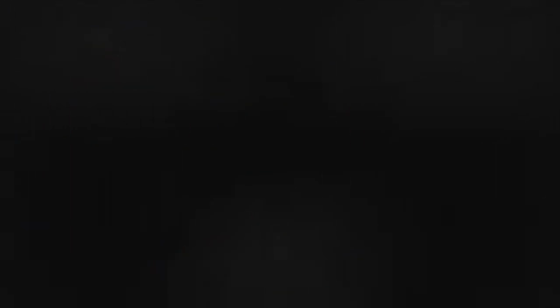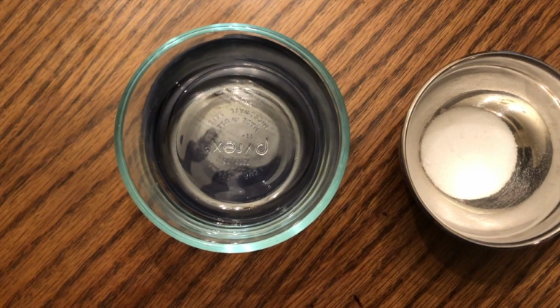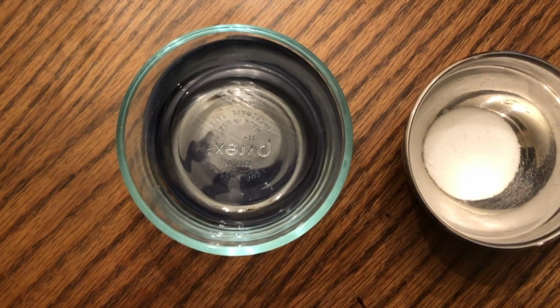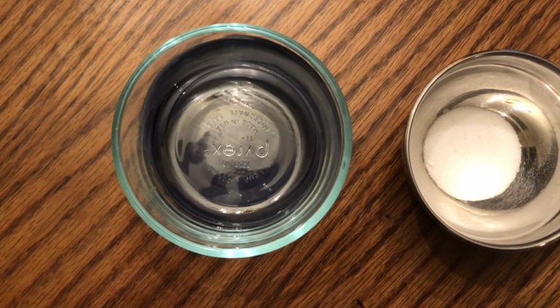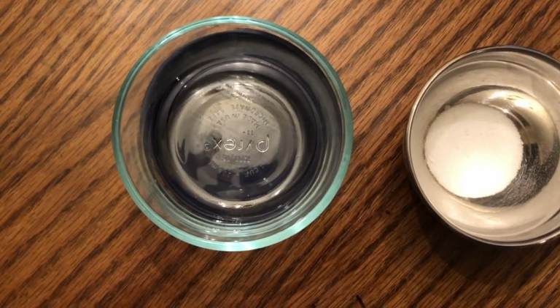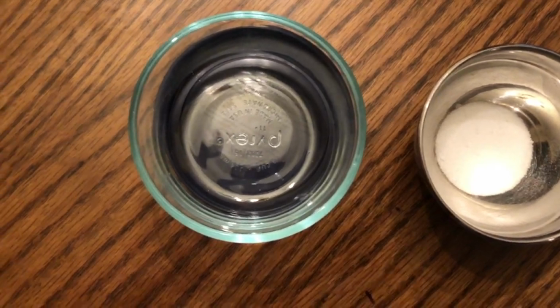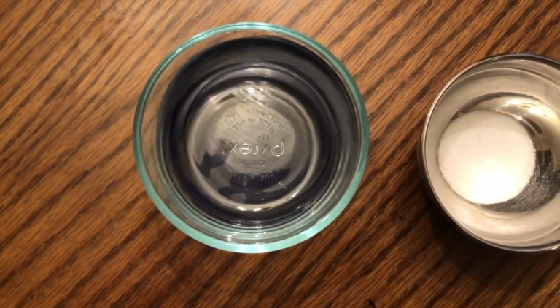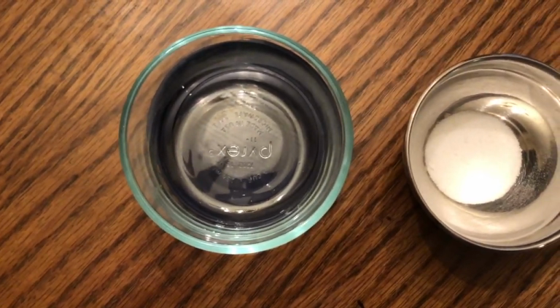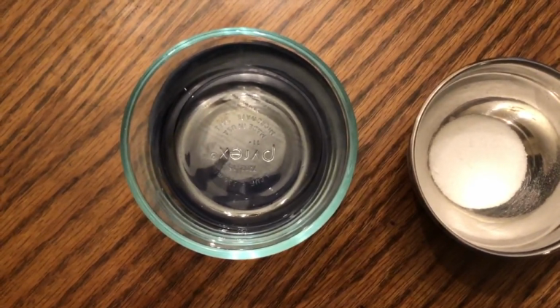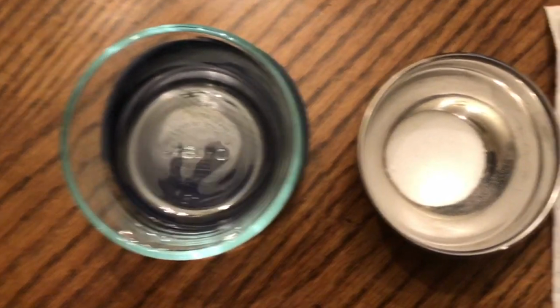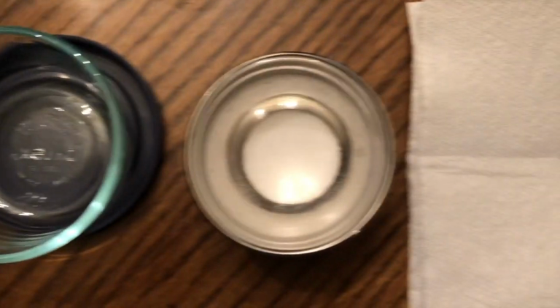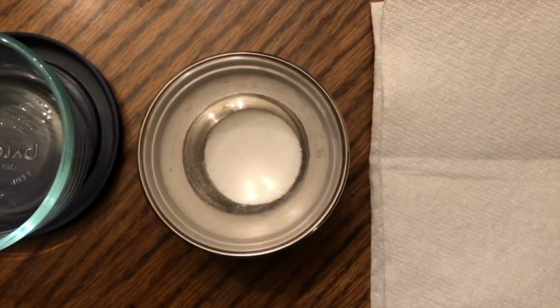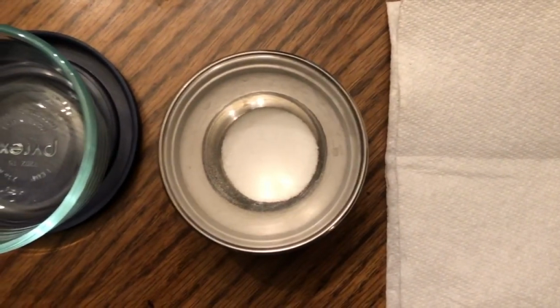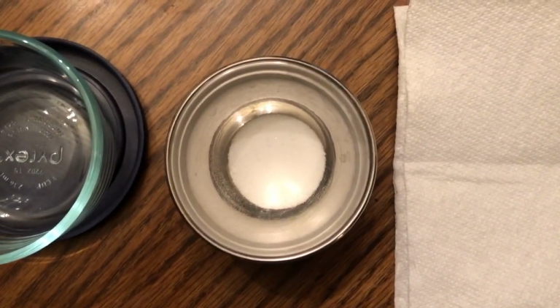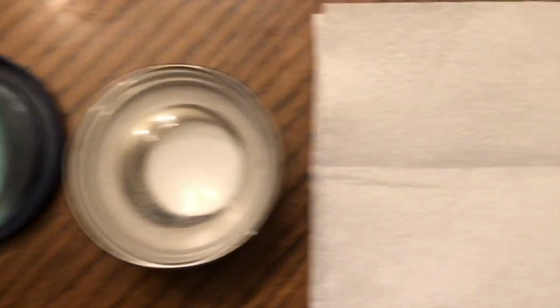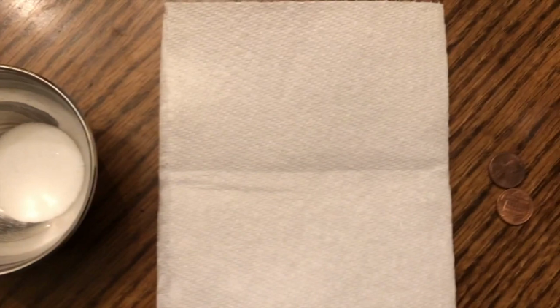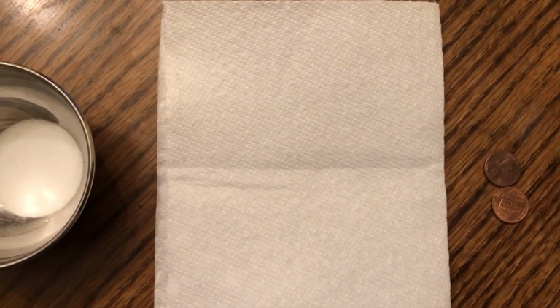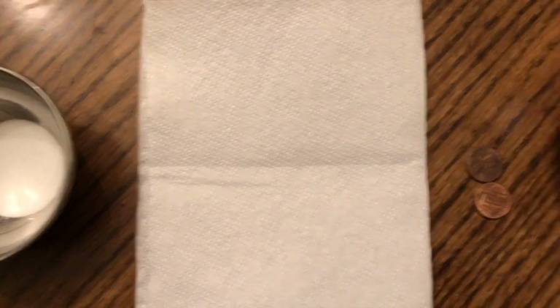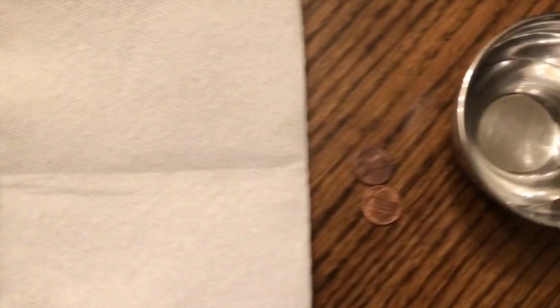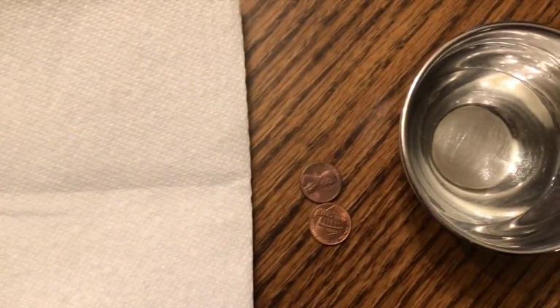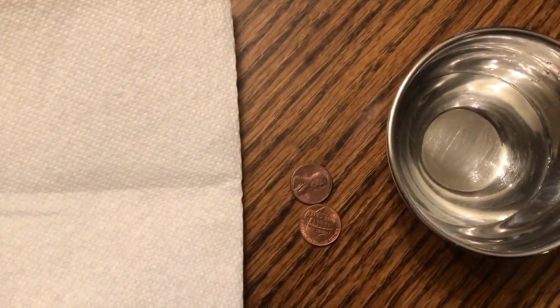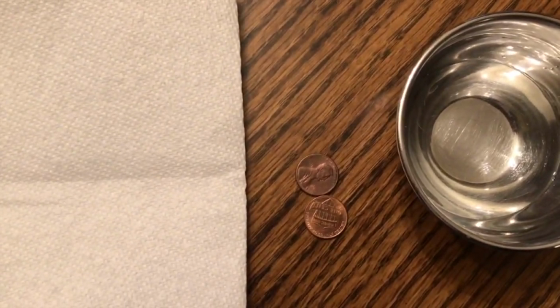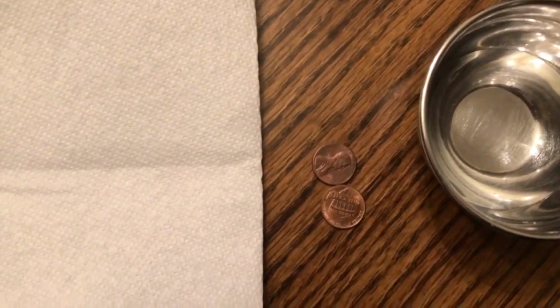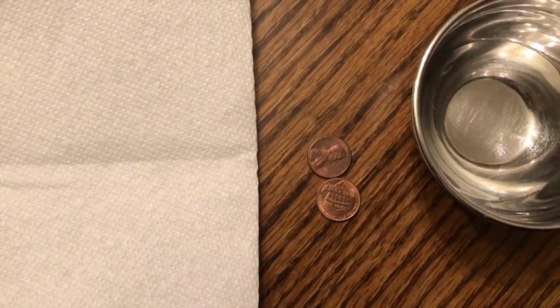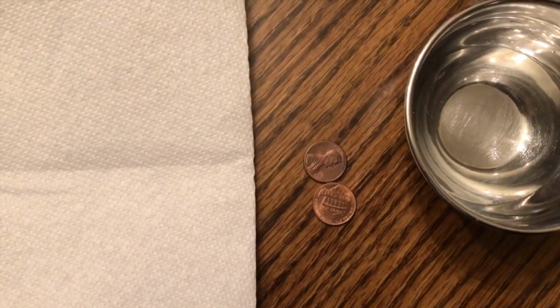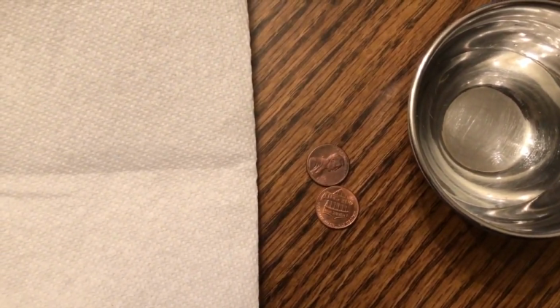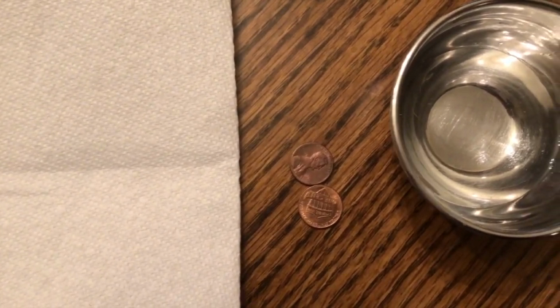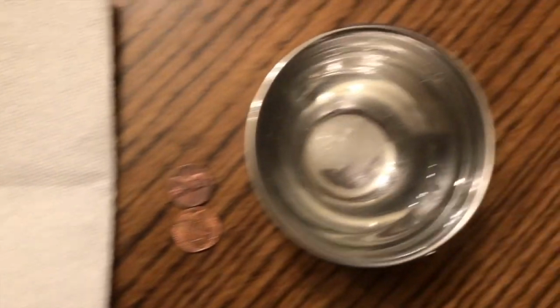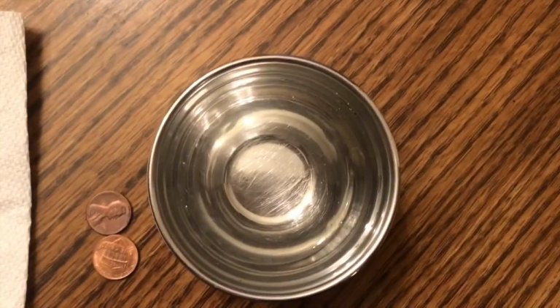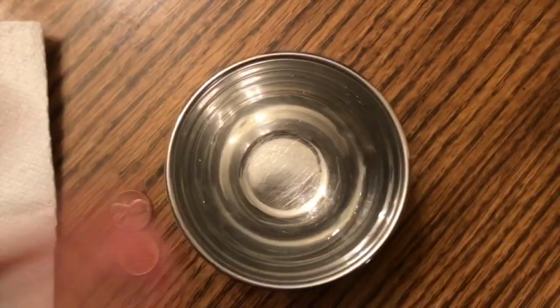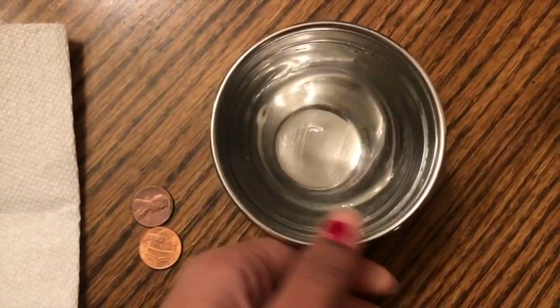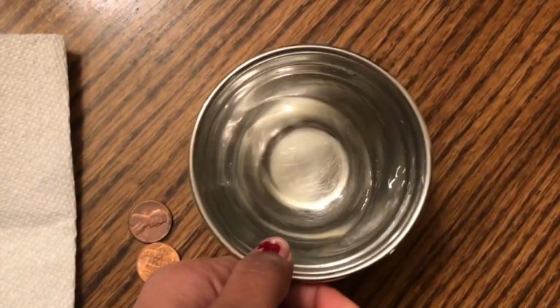For this experiment, you need an empty non-metal container with the lid, some salt, a paper towel, a few dull pennies, and some vinegar.